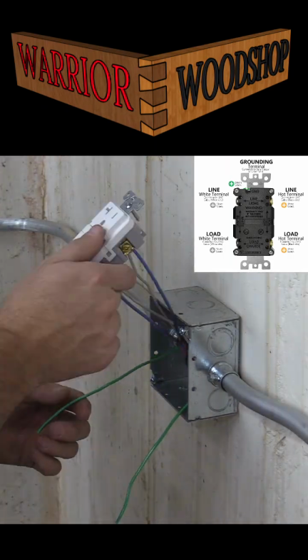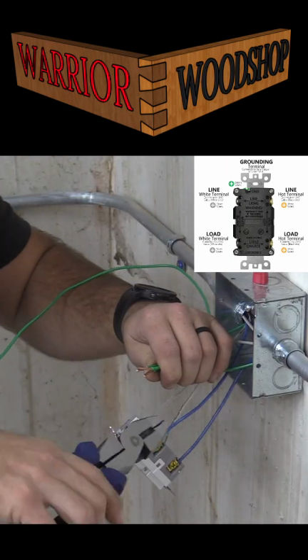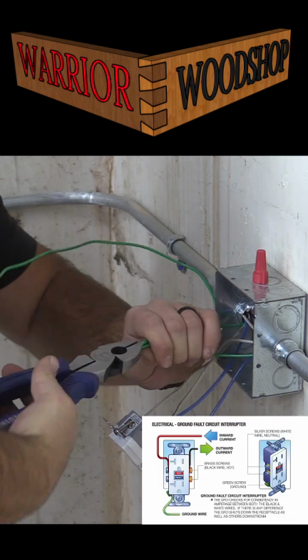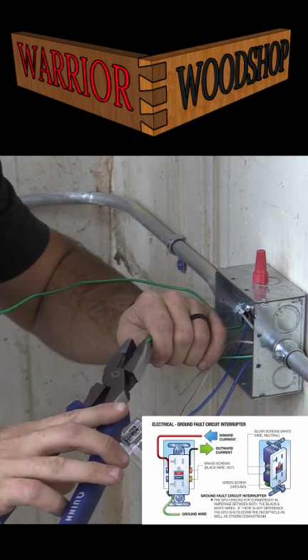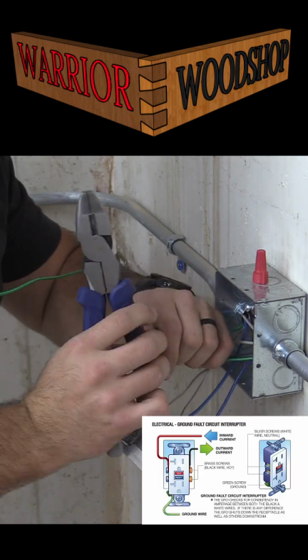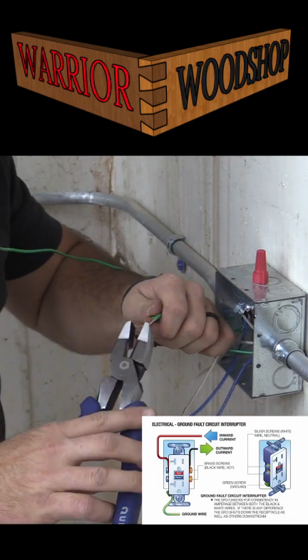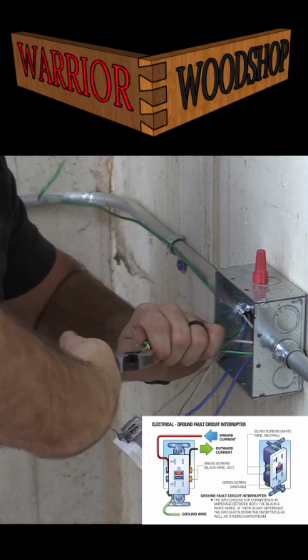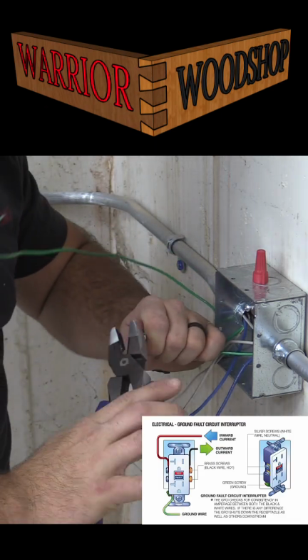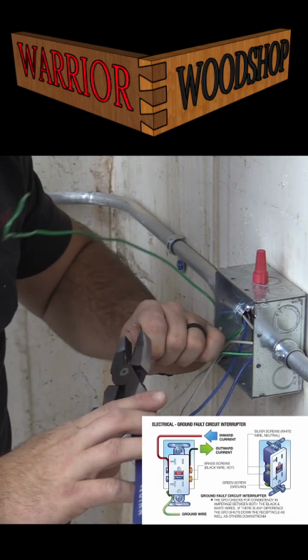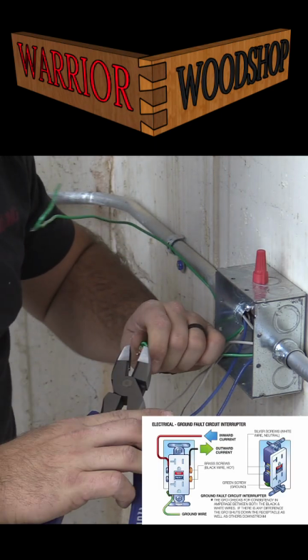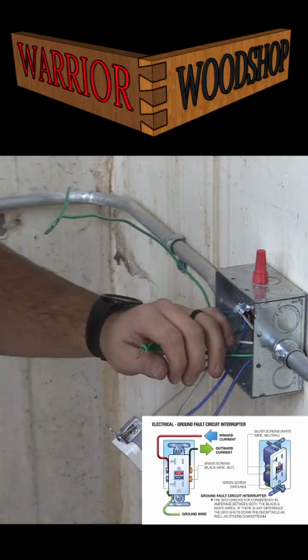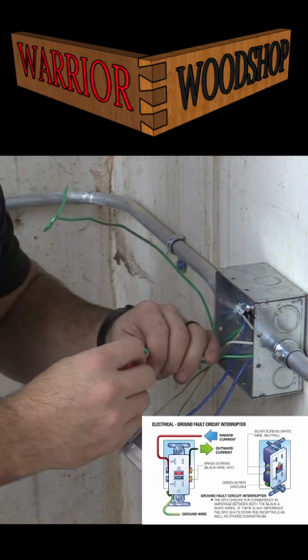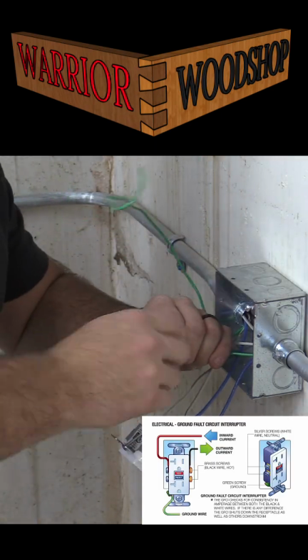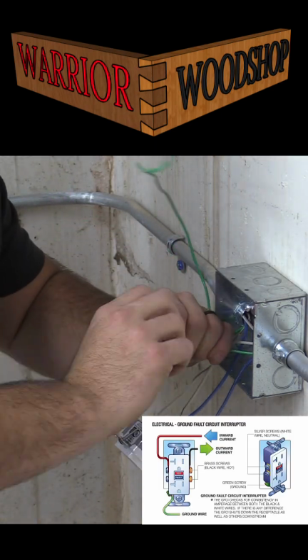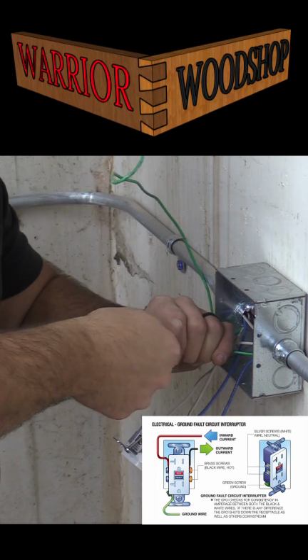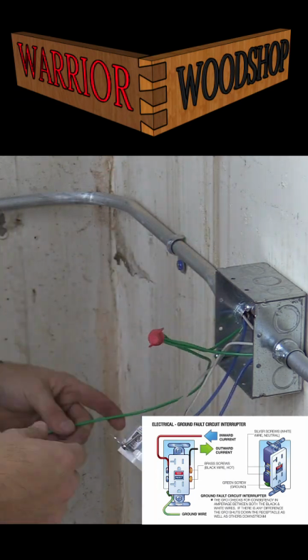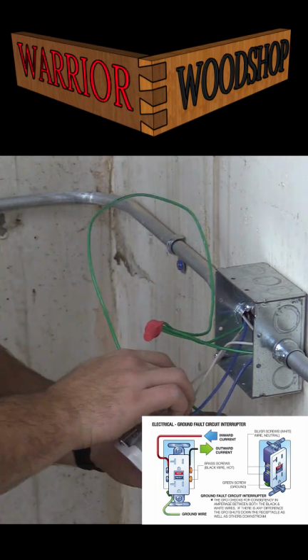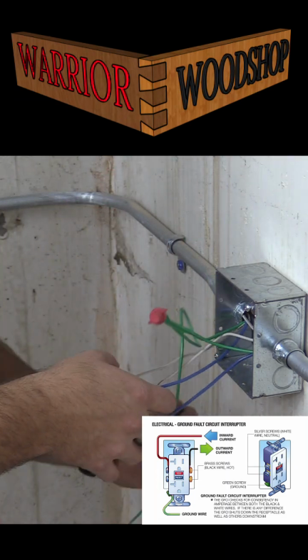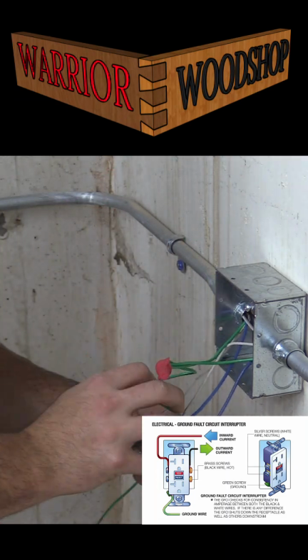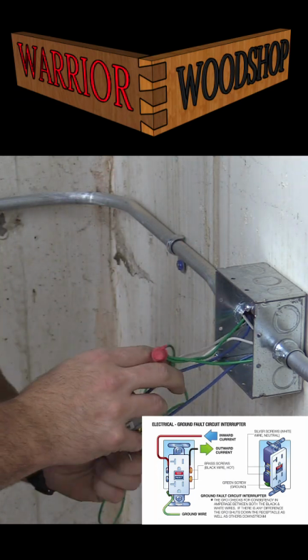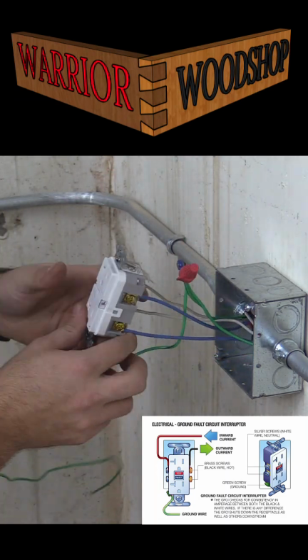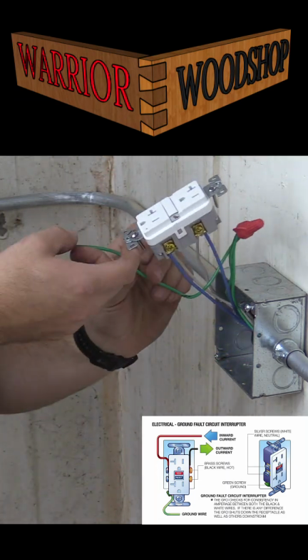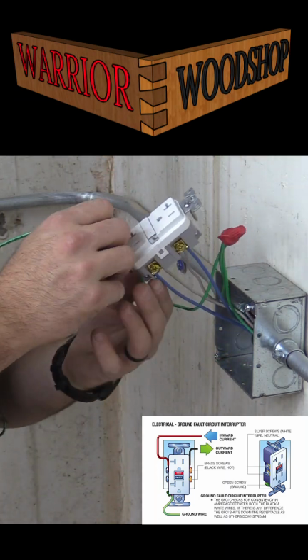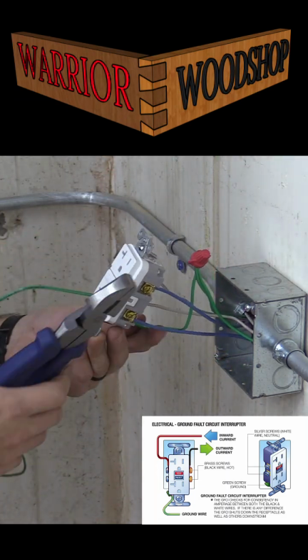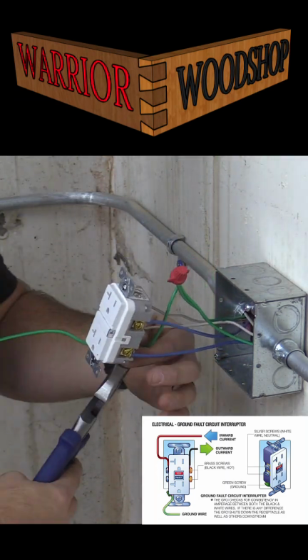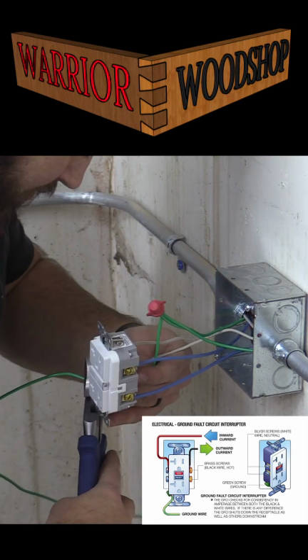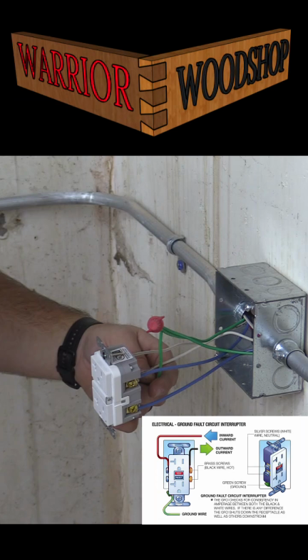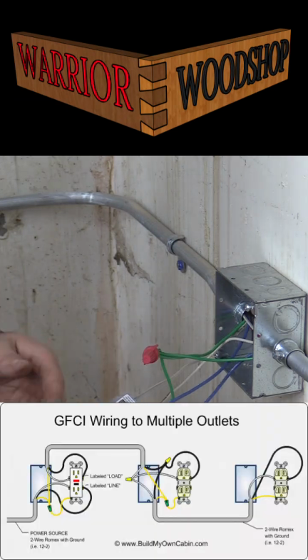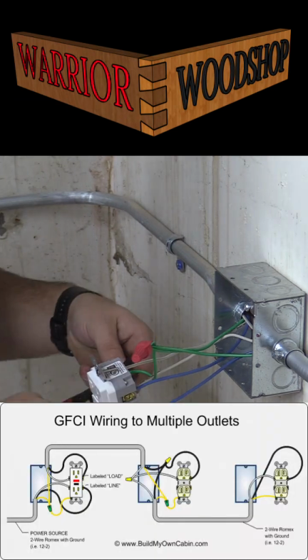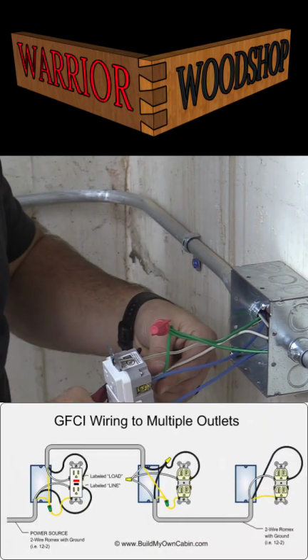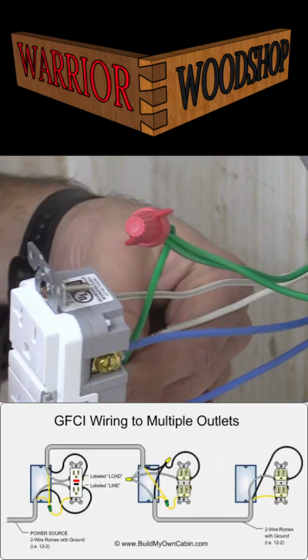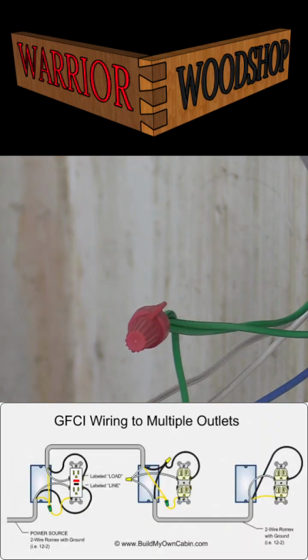What's unique about a GFCI outlet is there's a line and a load. On a regular outlet it doesn't matter what set of screws you use; however, on a GFCI, the power line coming in is where you put the line side, and any other outlets on the circuit going out would be your load.